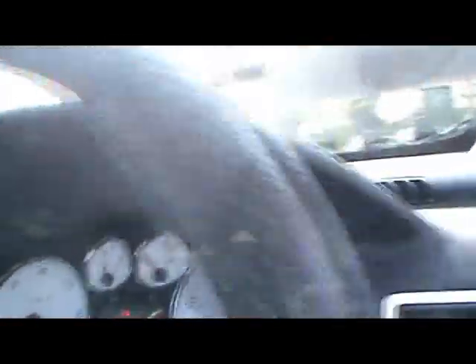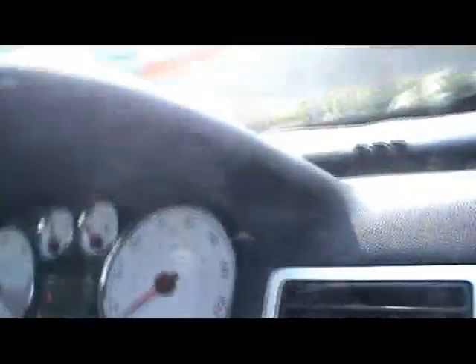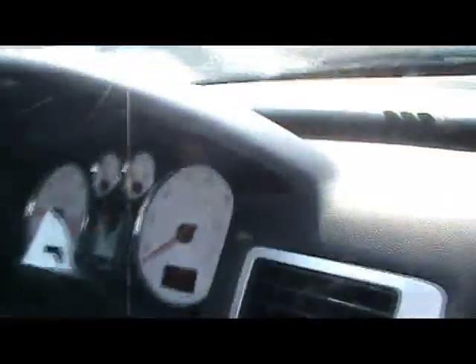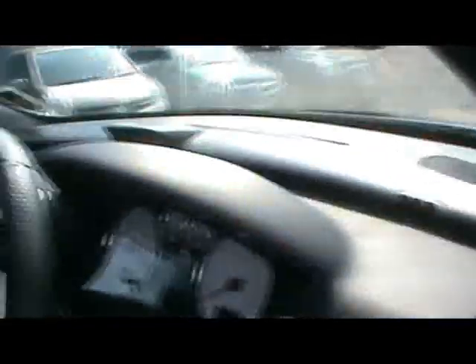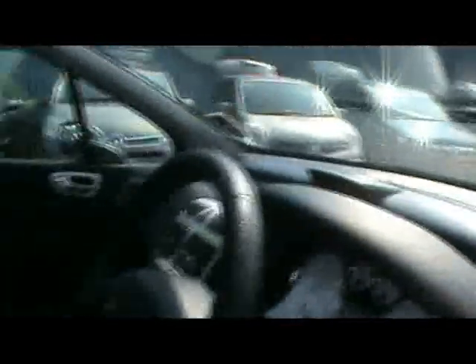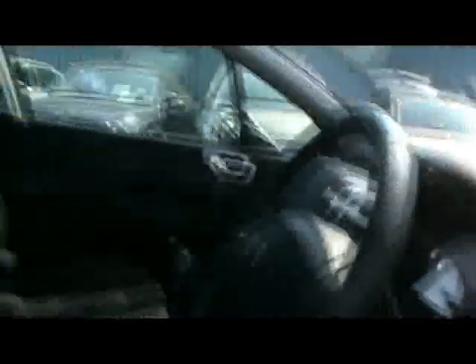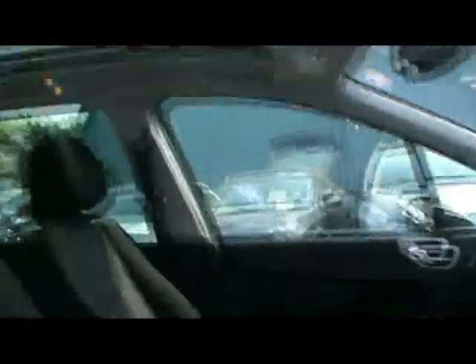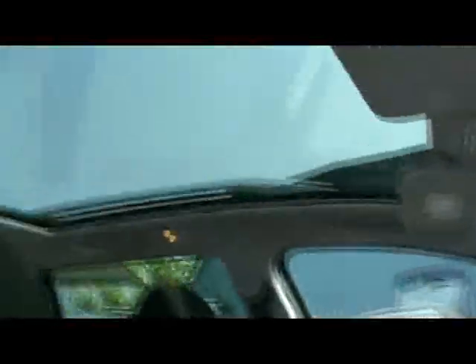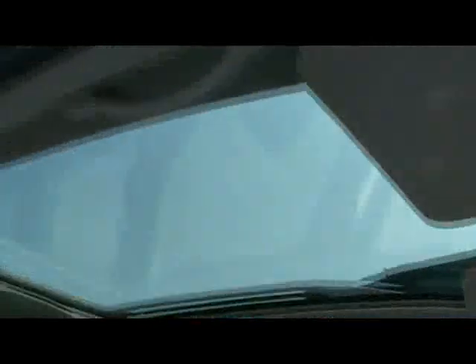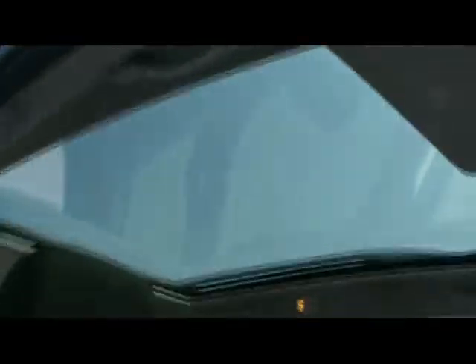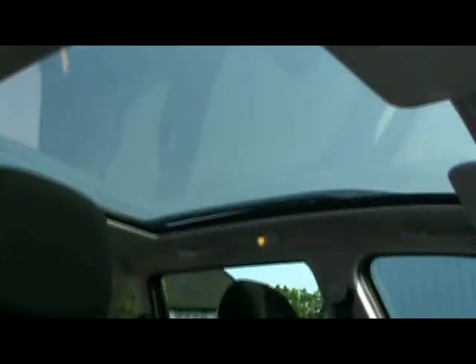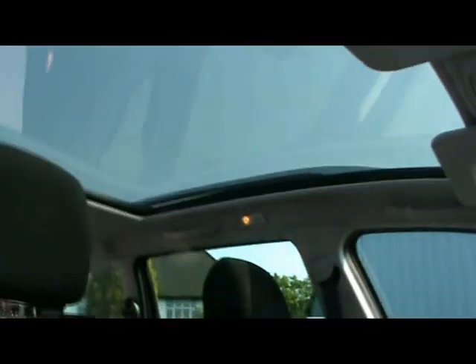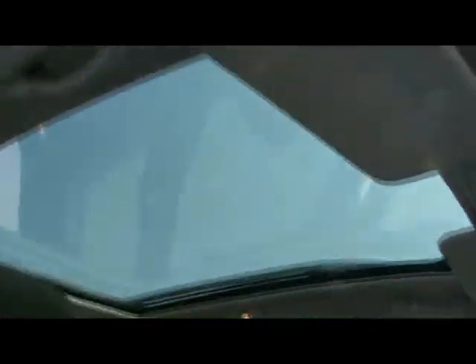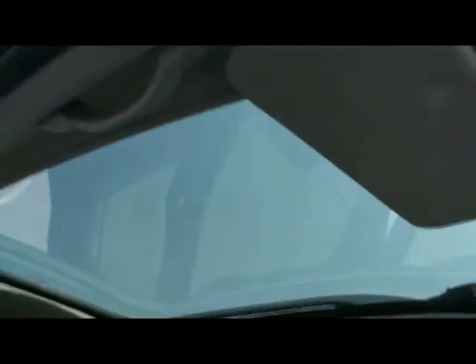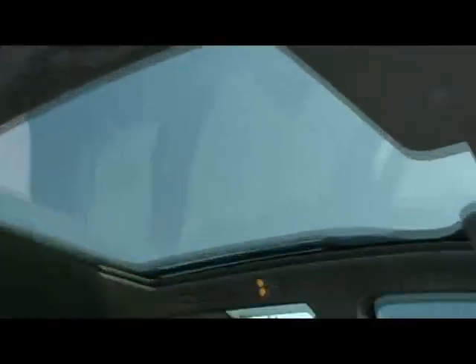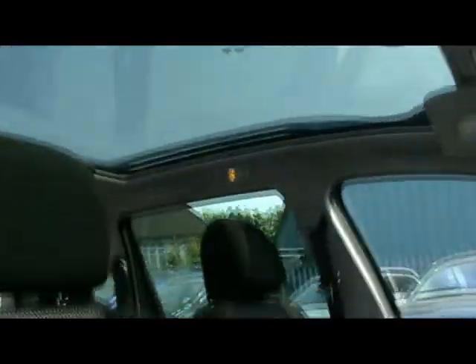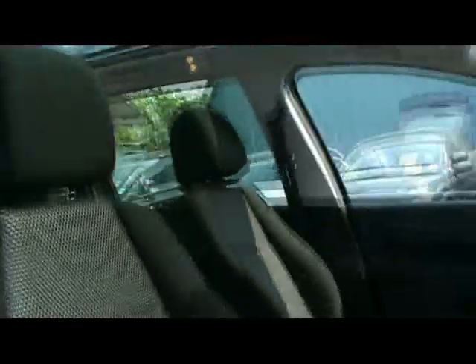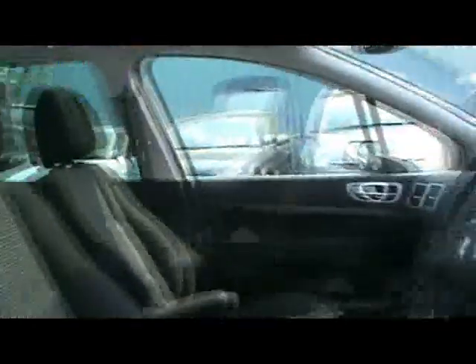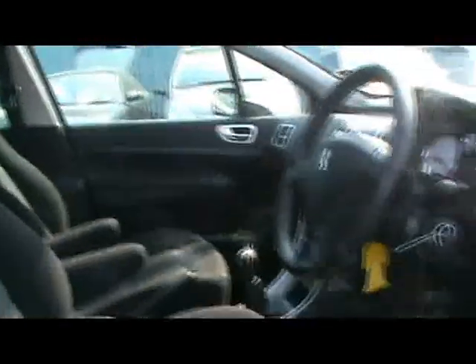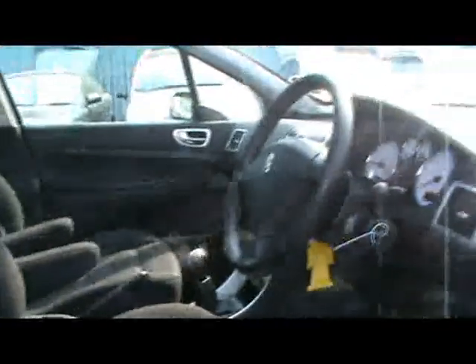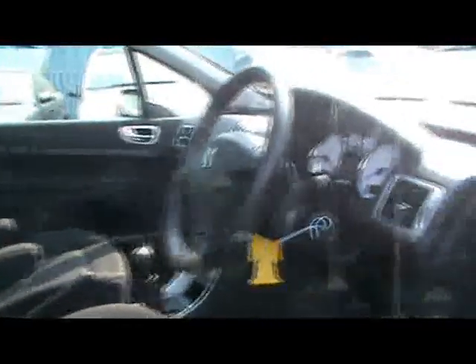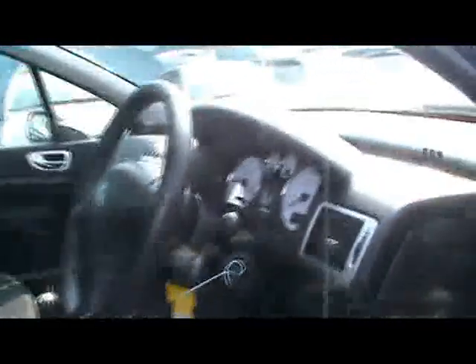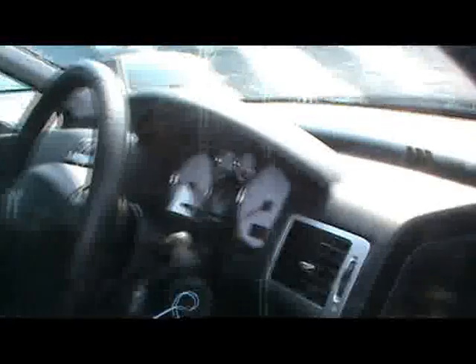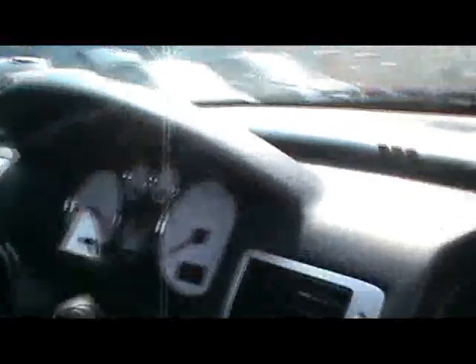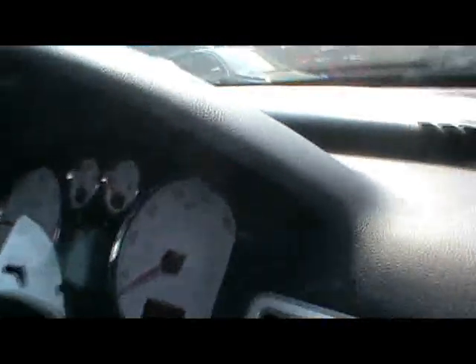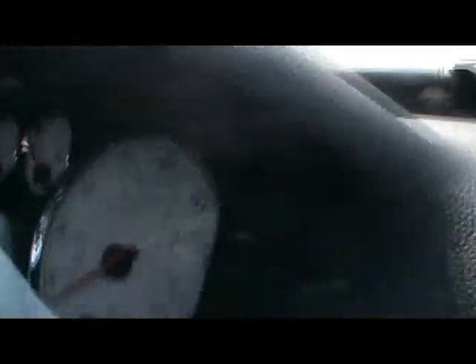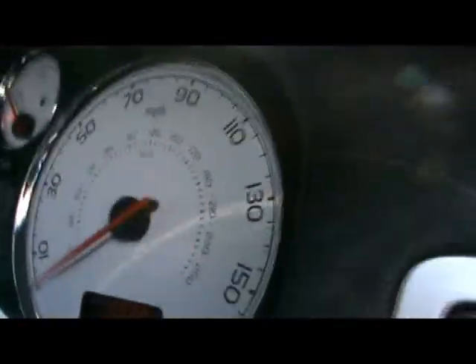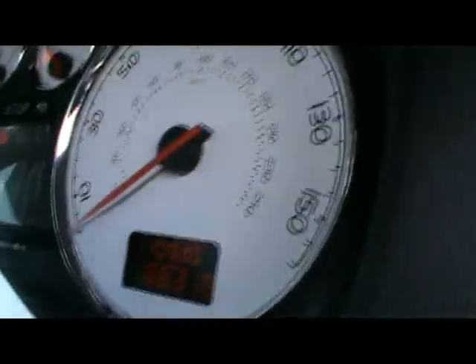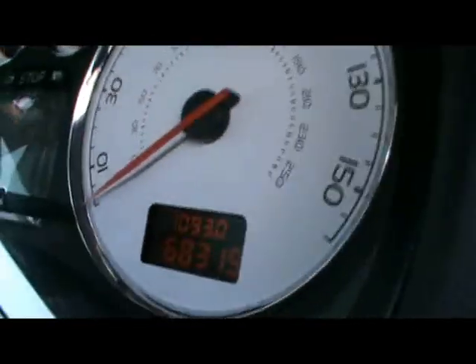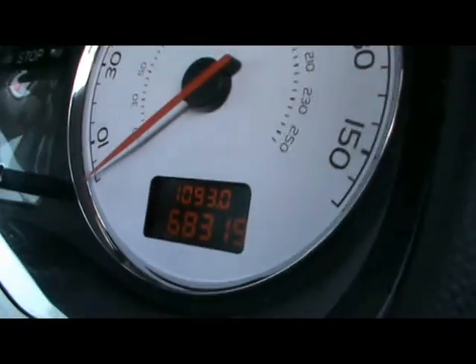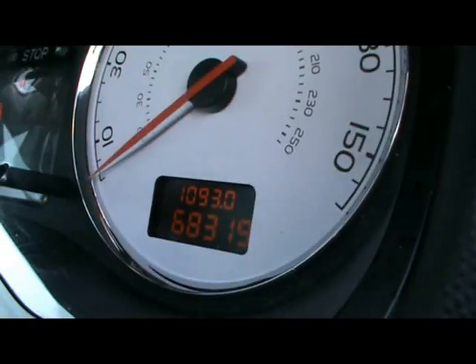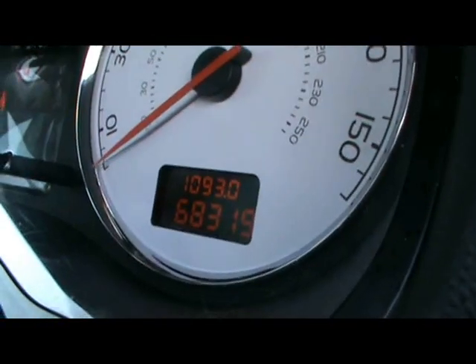With this car we've got a full glass panoramic roof which is a really nice touch. And just down there you can see the car's covered 68,000 miles.